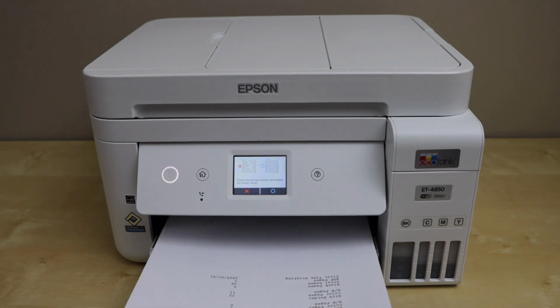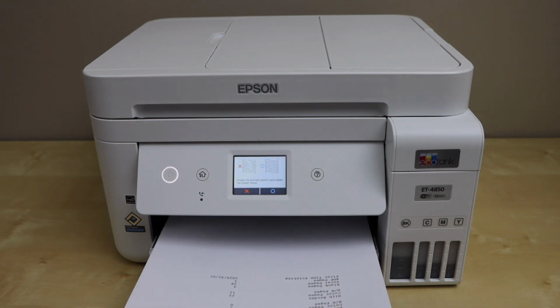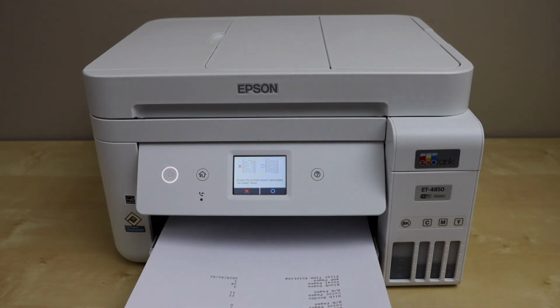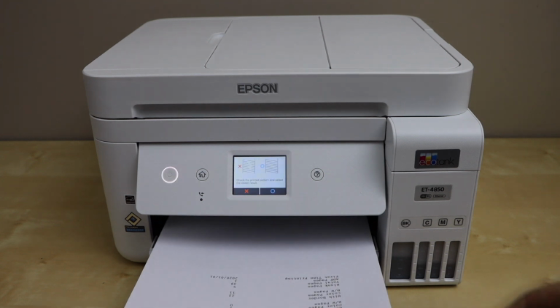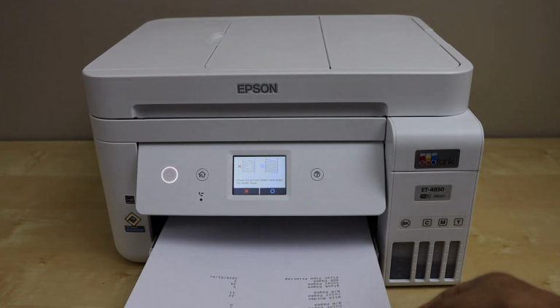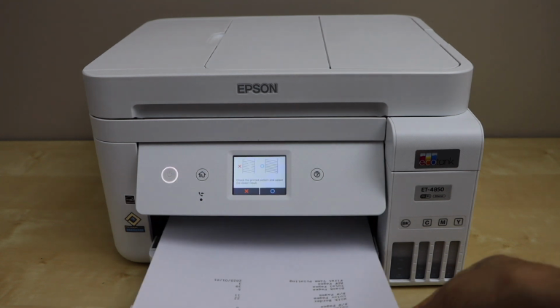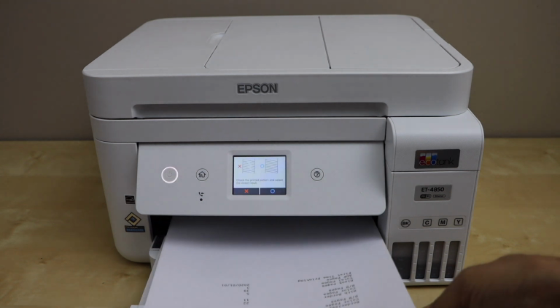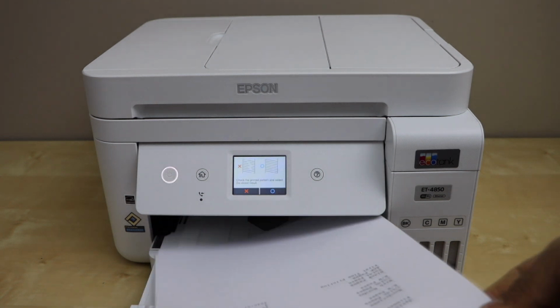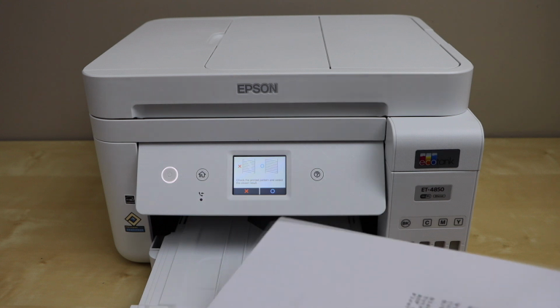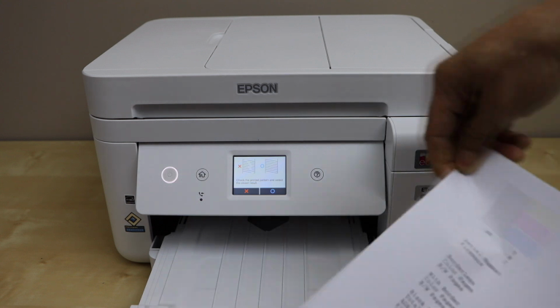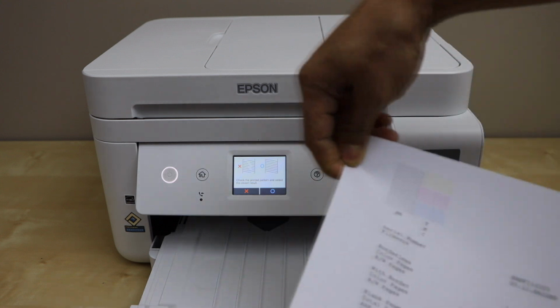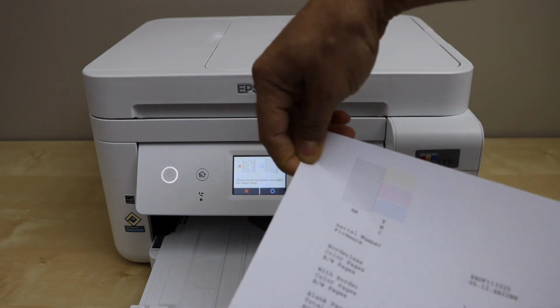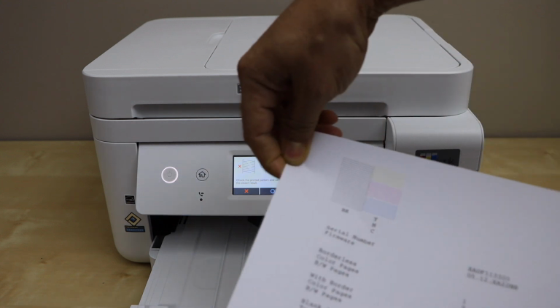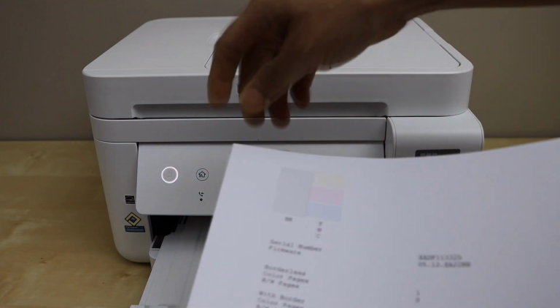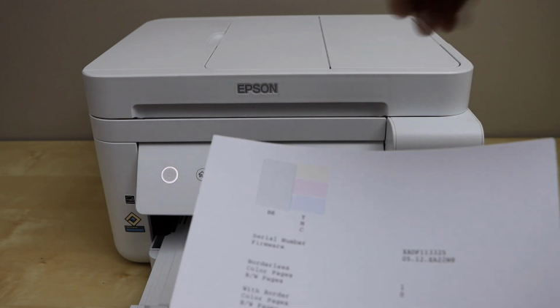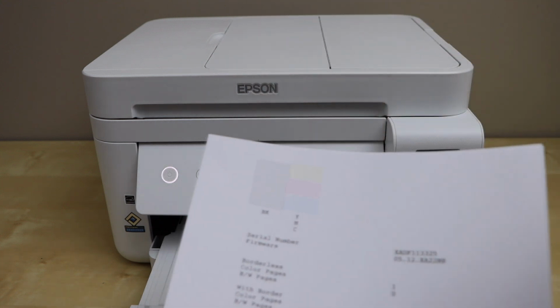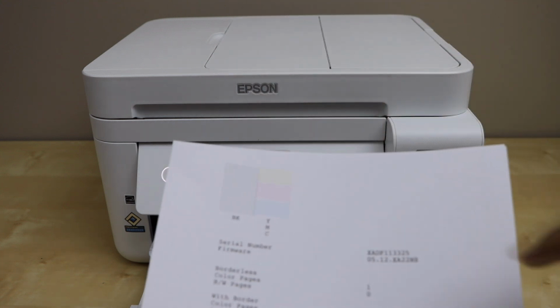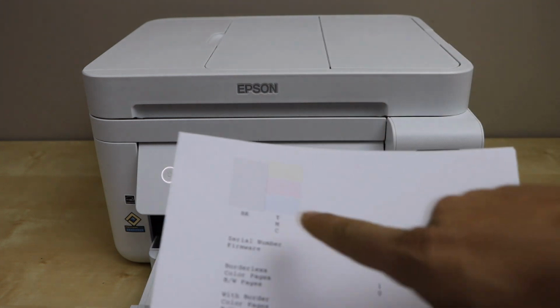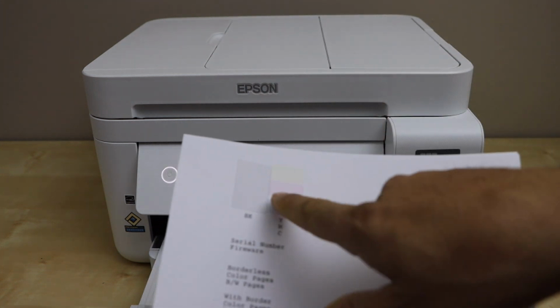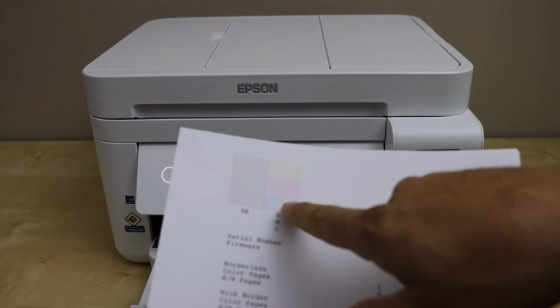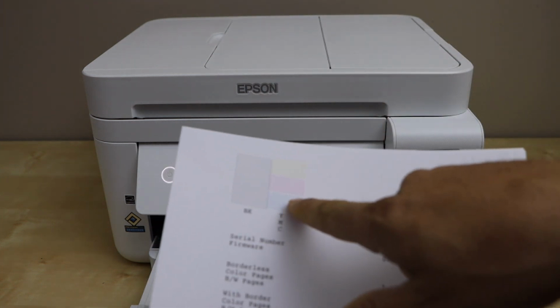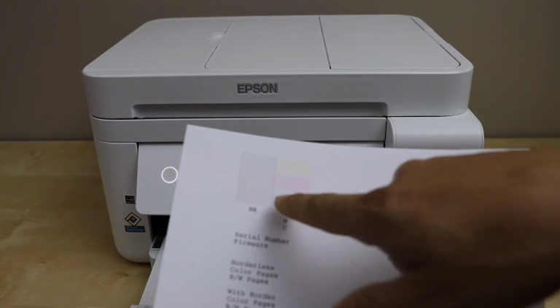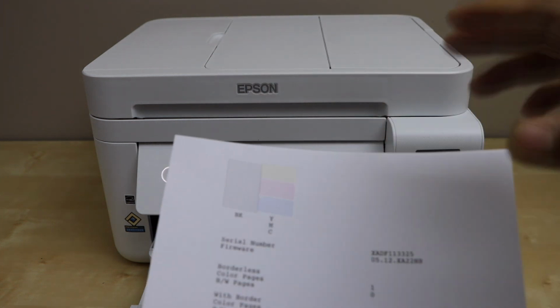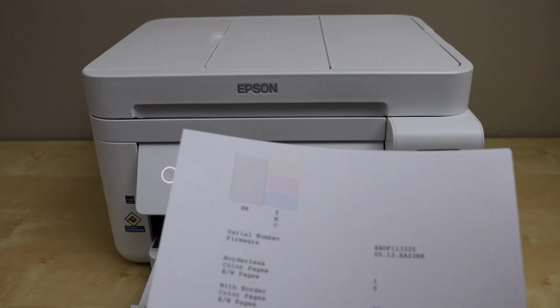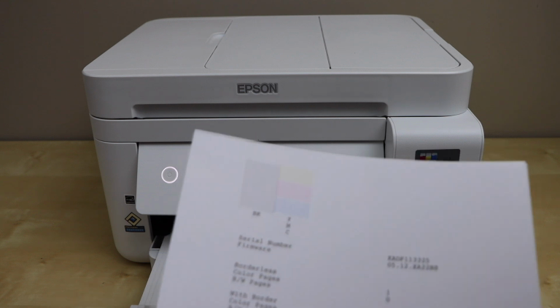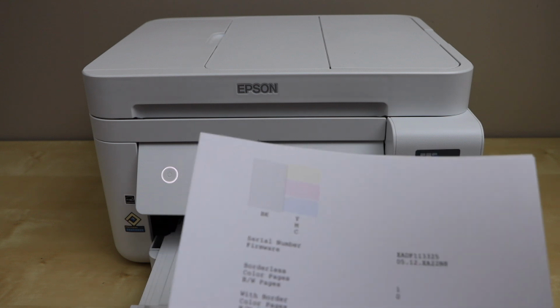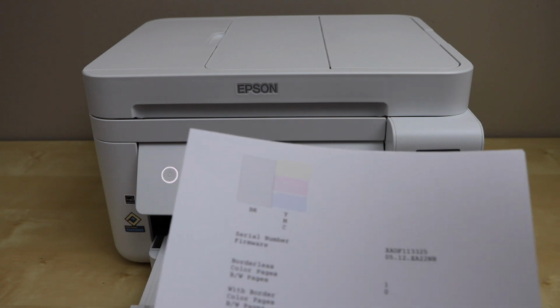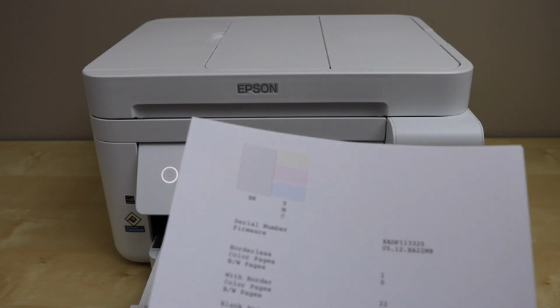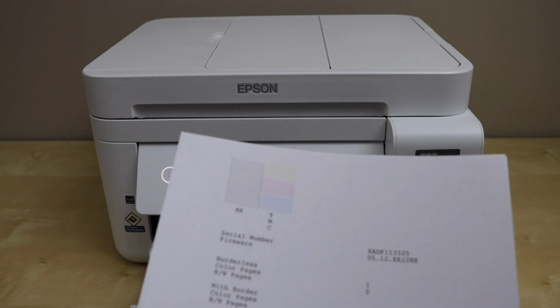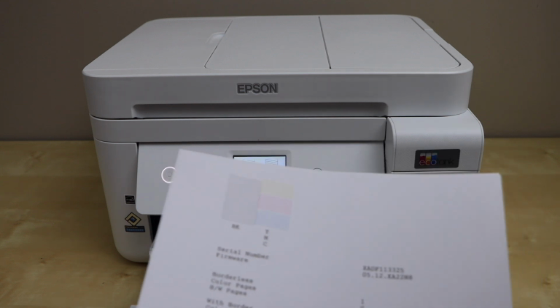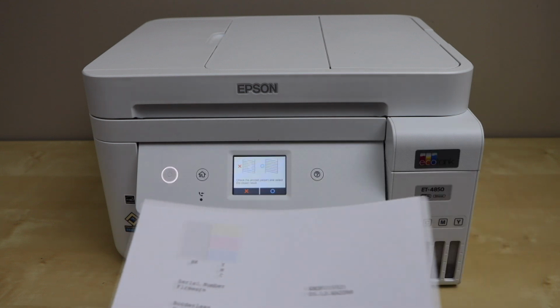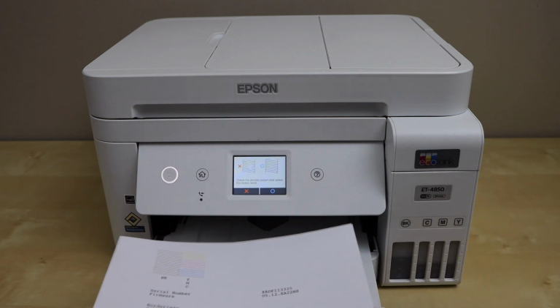Let's check the print result. On the second attempt, we can see more of the lines have reduced and it's almost unclogged. The print head is working normally.